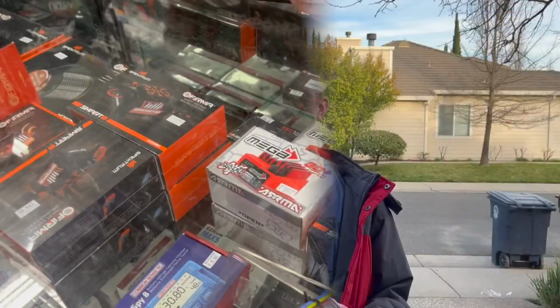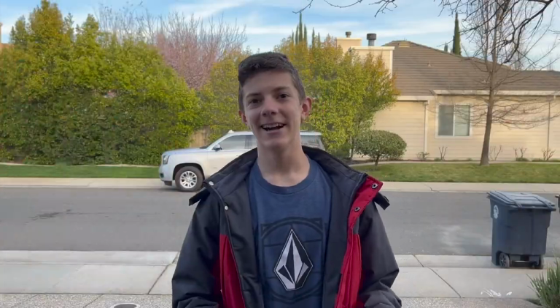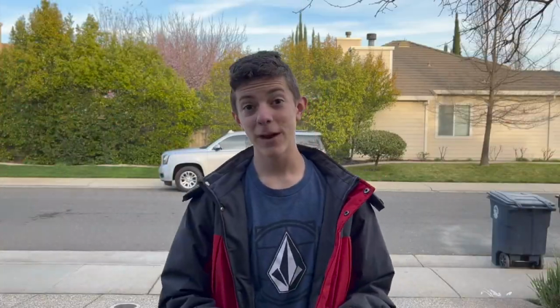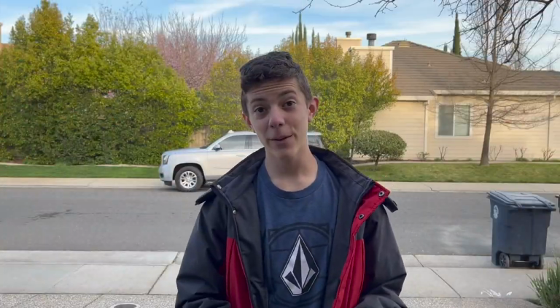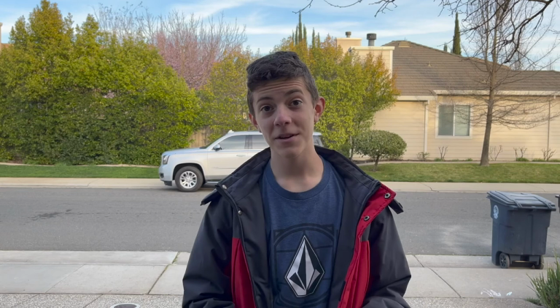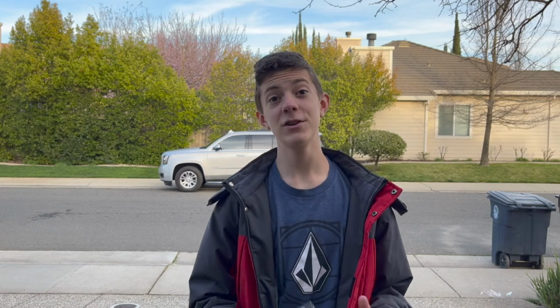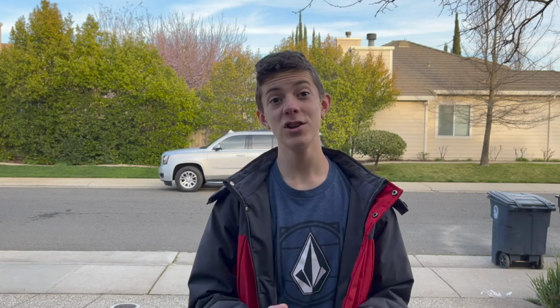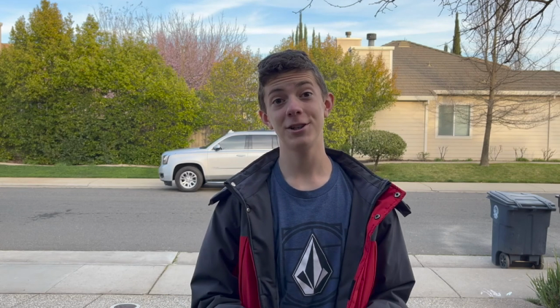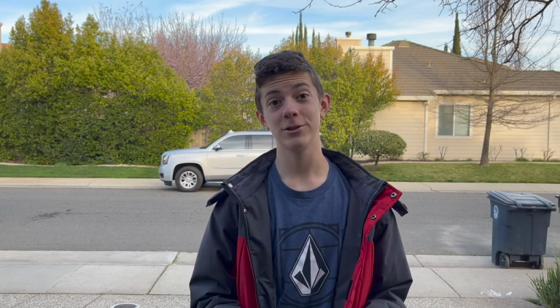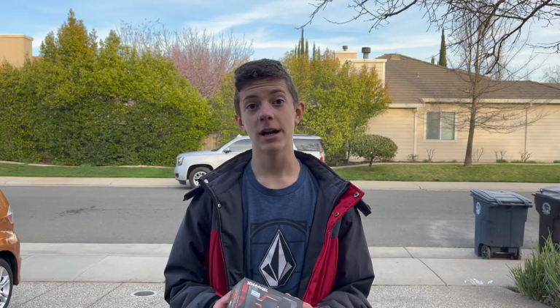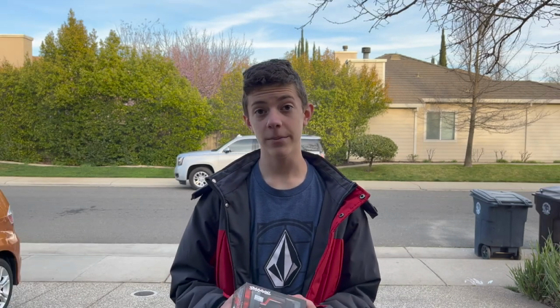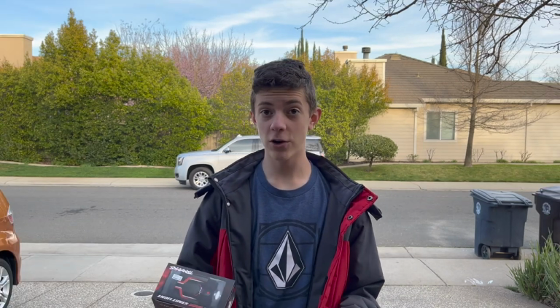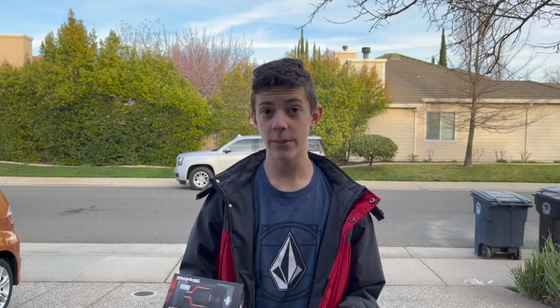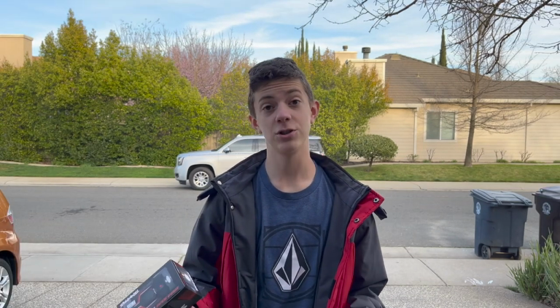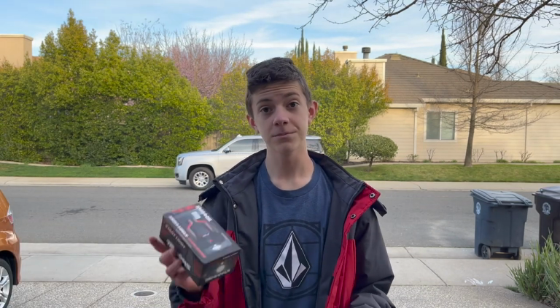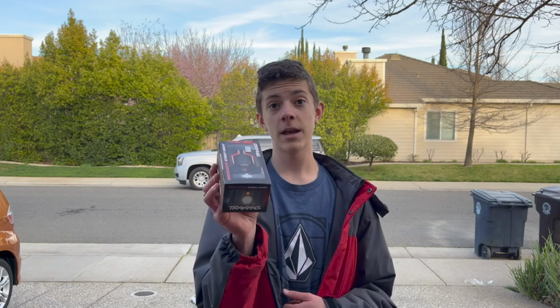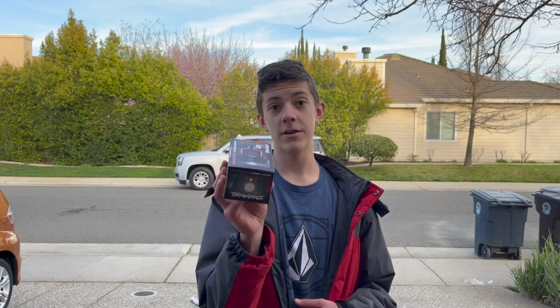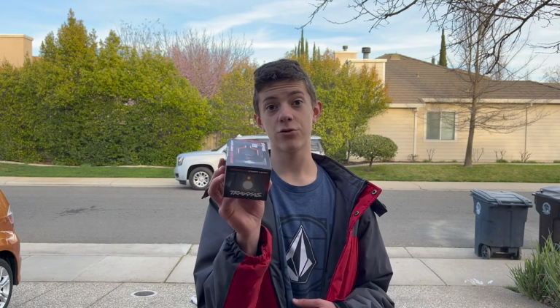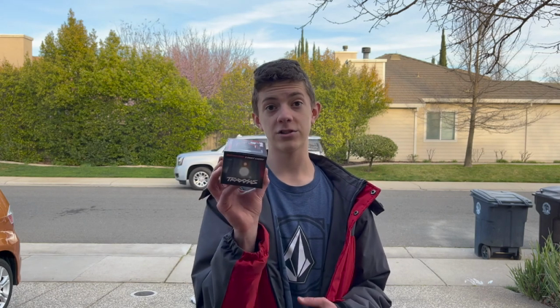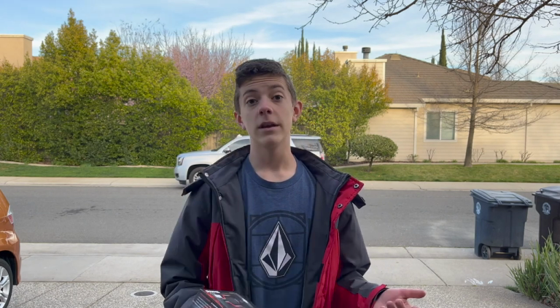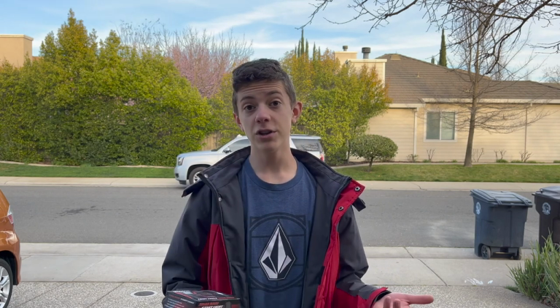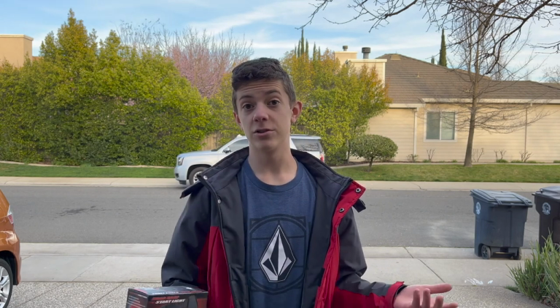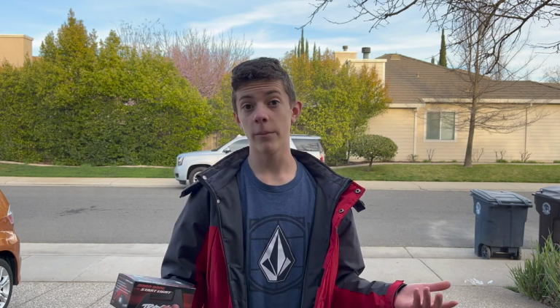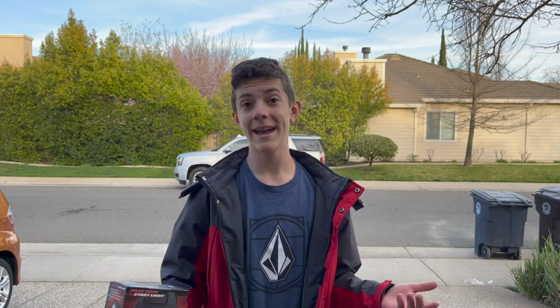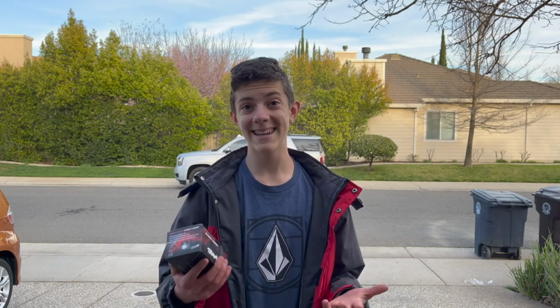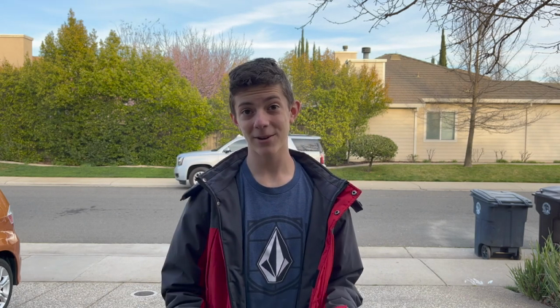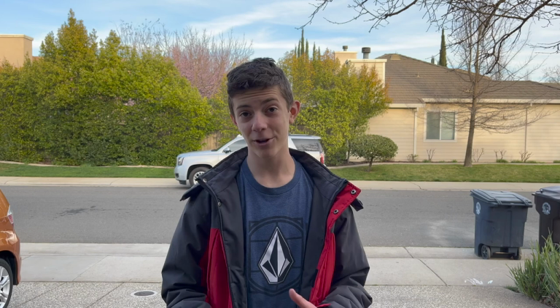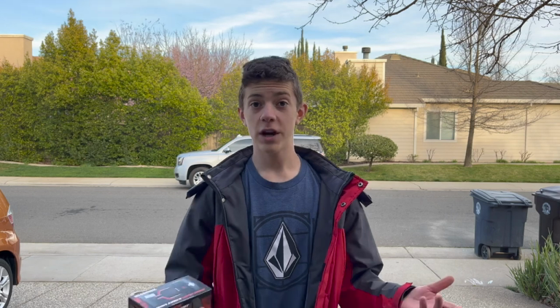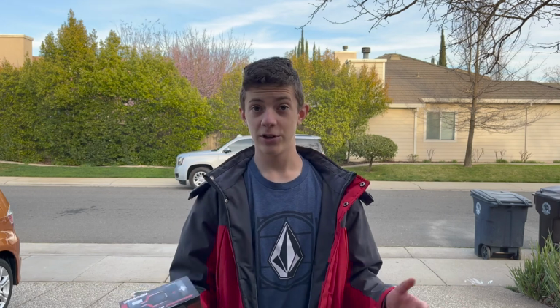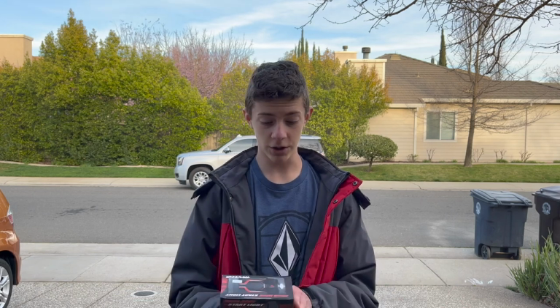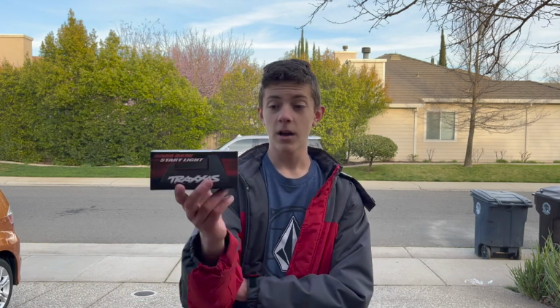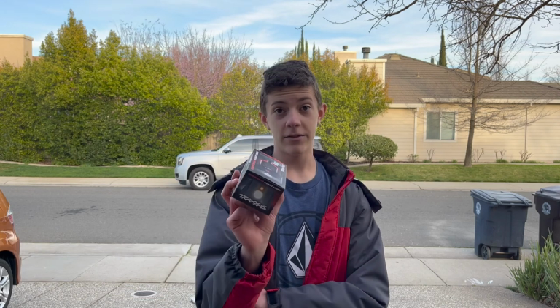Okay guys, we're back from the hobby shop. Today's video is brought to you by RC Country Hobbies. I went to RC Country Hobbies and bought this drag race light. RC Country Hobbies is a hobby shop located in Sacramento, California.